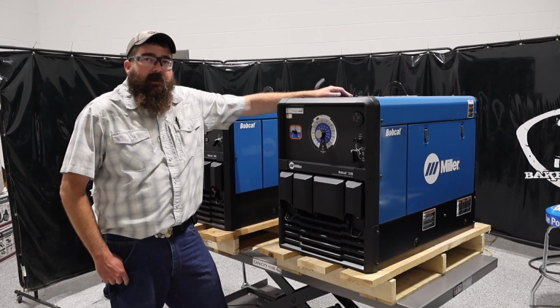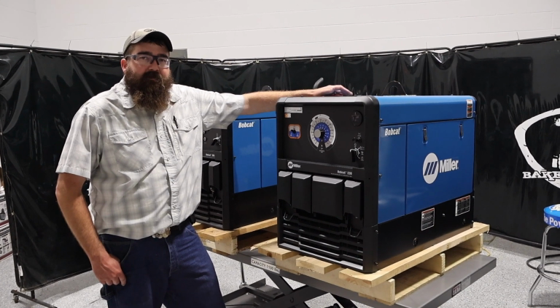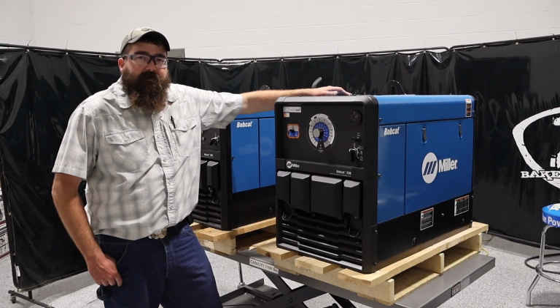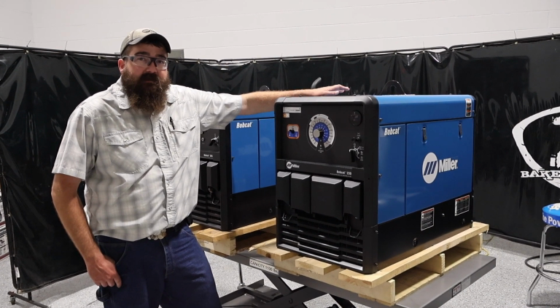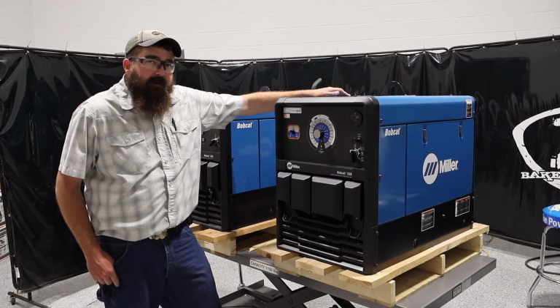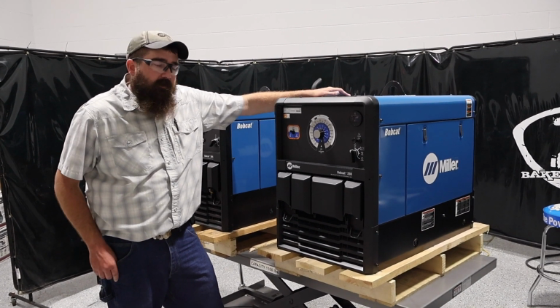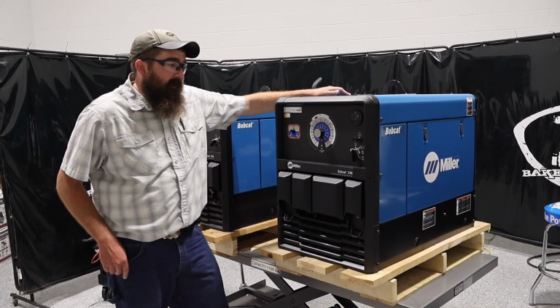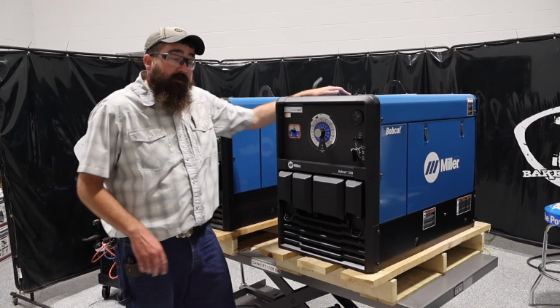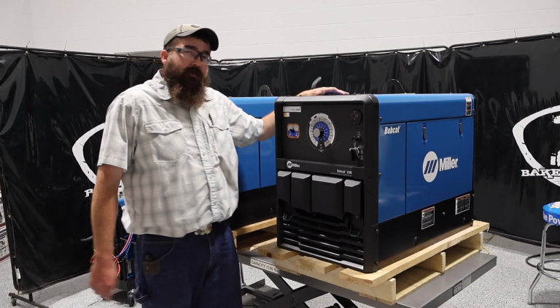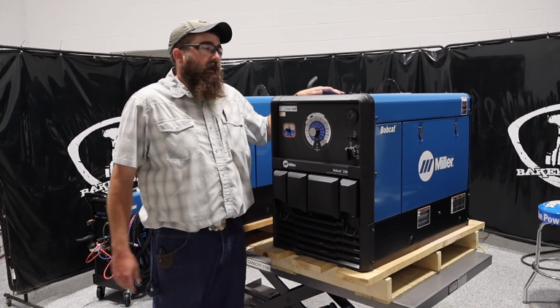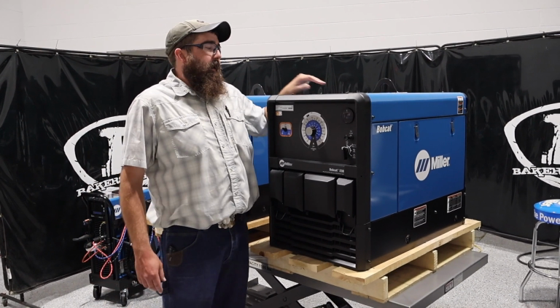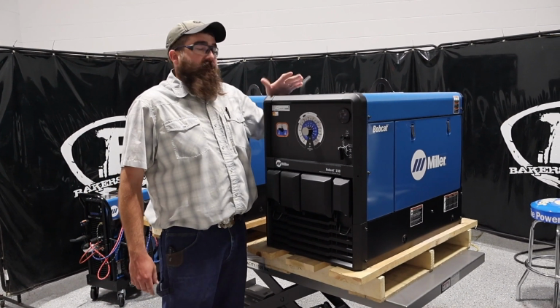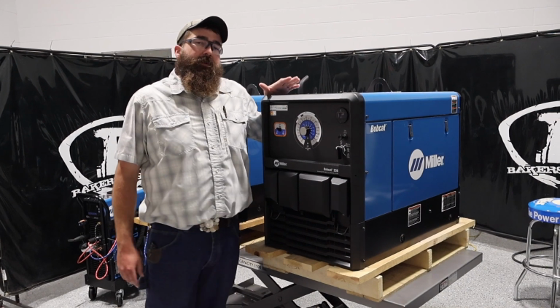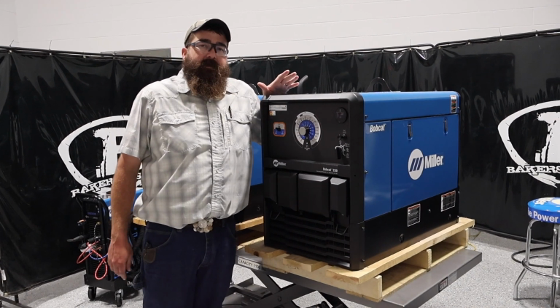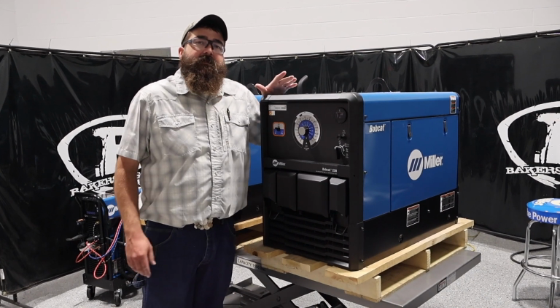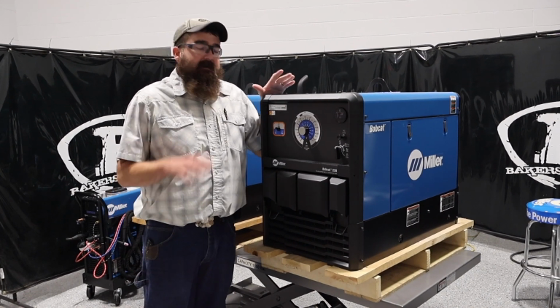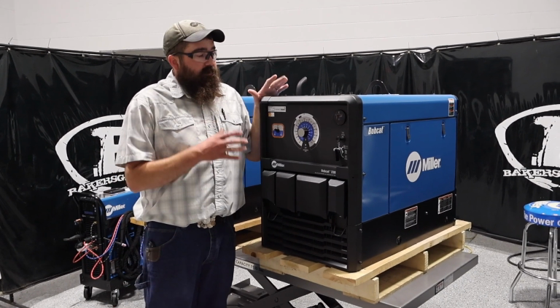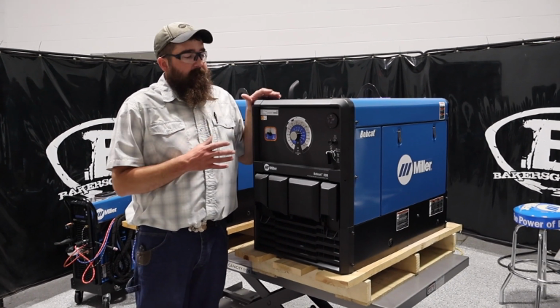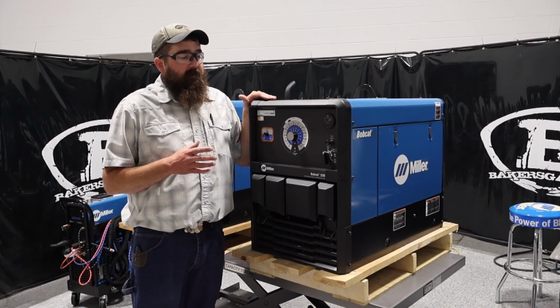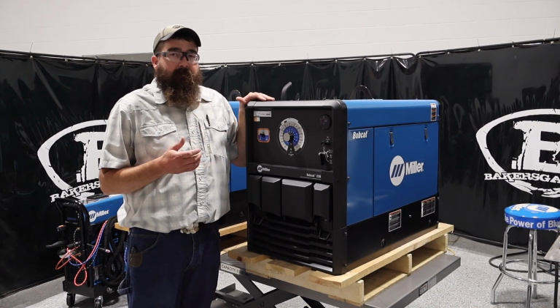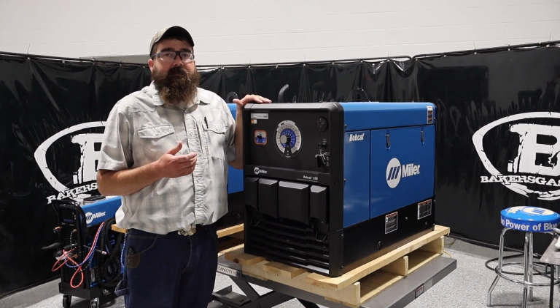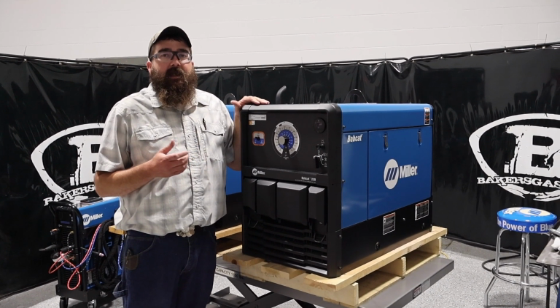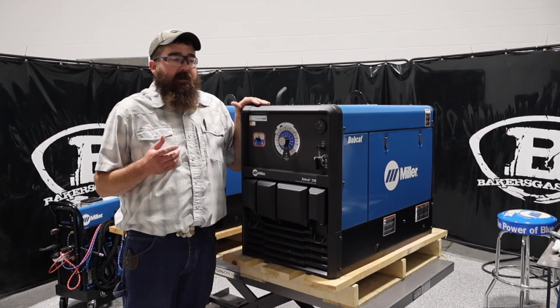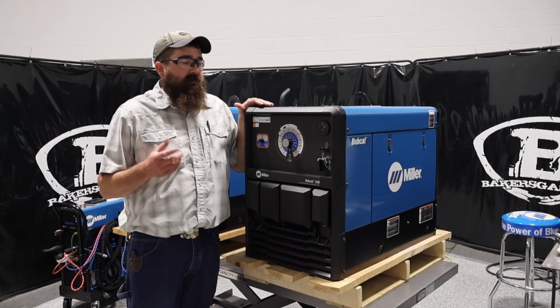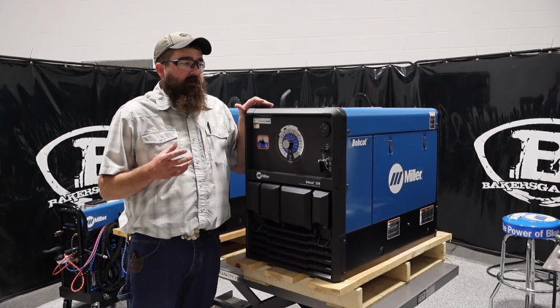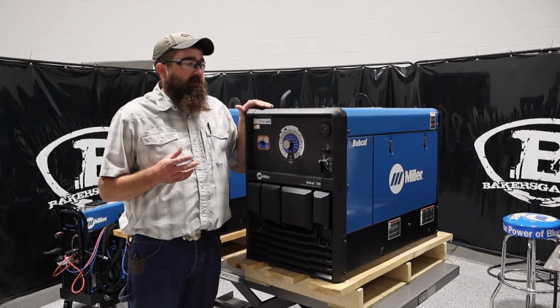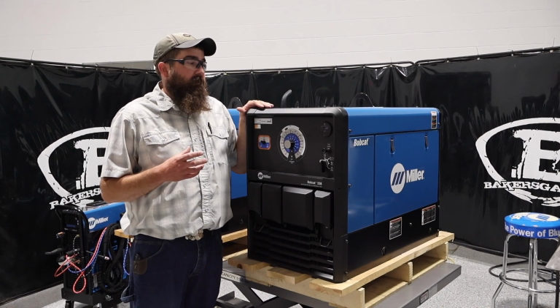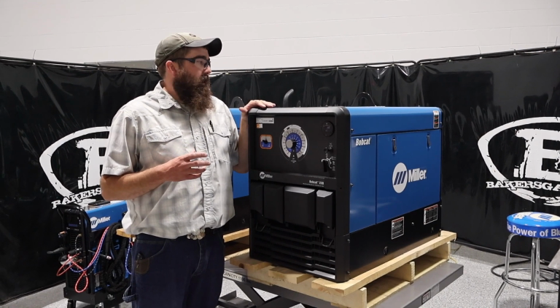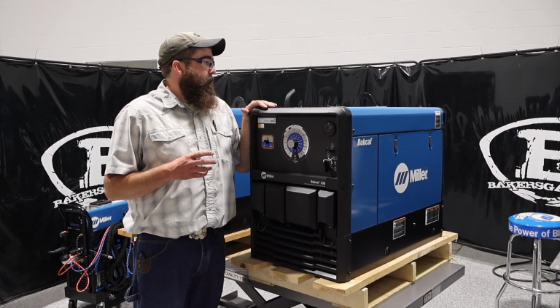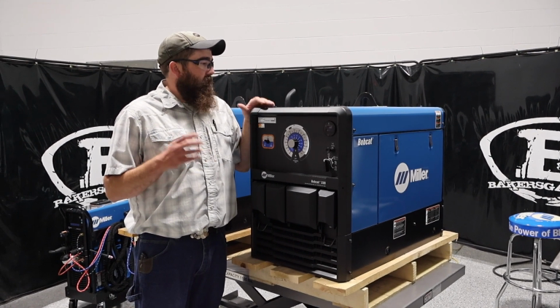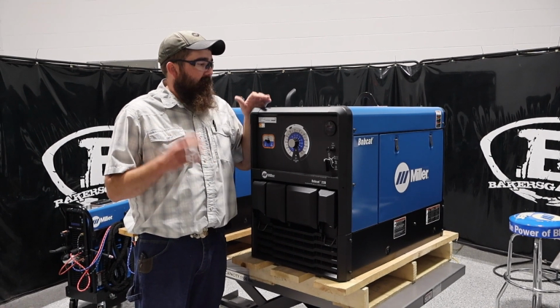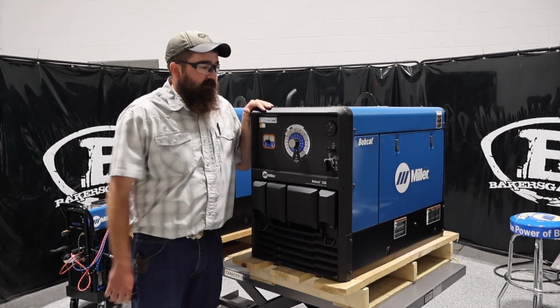Hi, I'm Andrew with Baker's Gas. We're here today with the all-new Bobcat 230. In this video, we're going to go over the specs of this unit, capabilities, and just some general knowledge on the 230. So let's dive right into it.